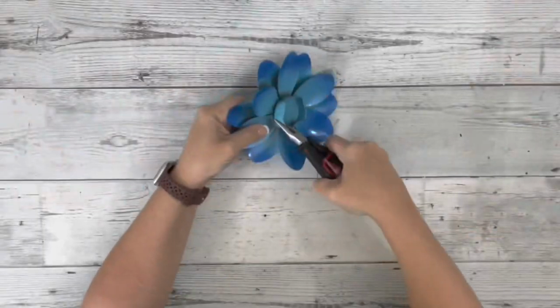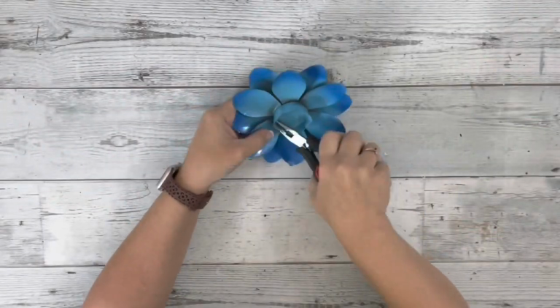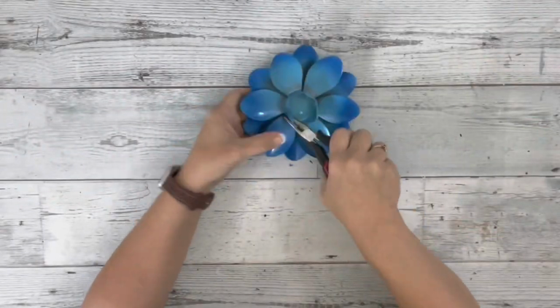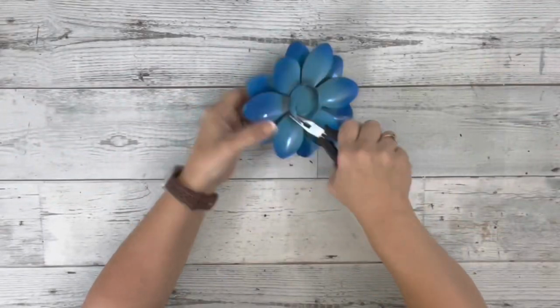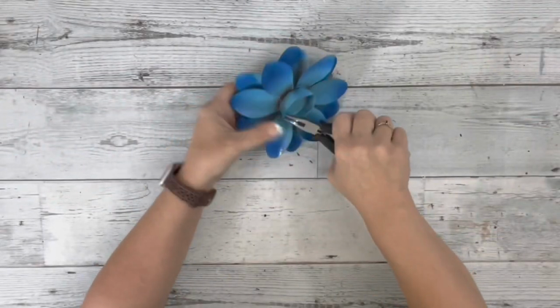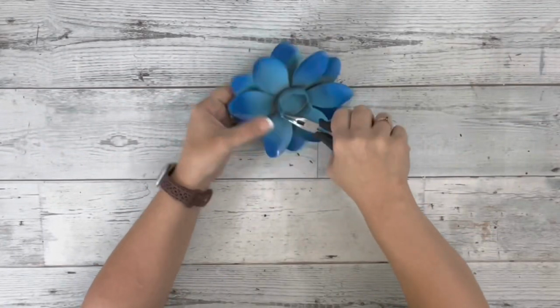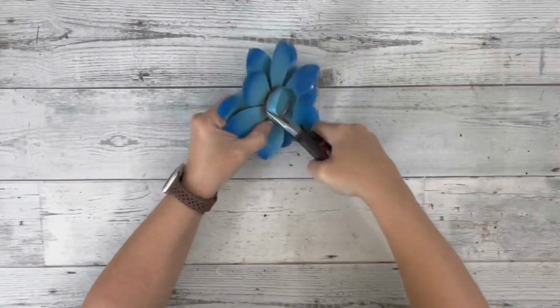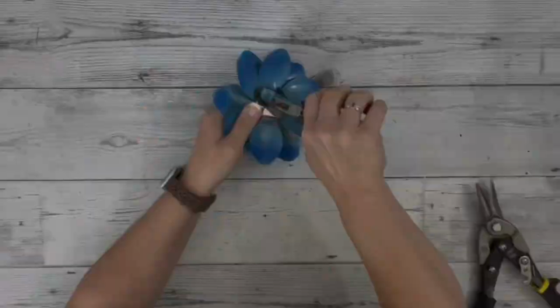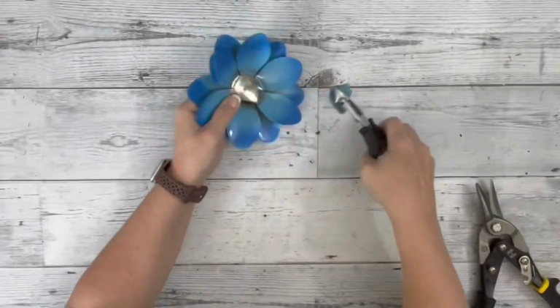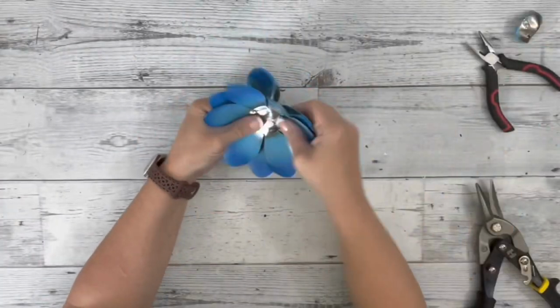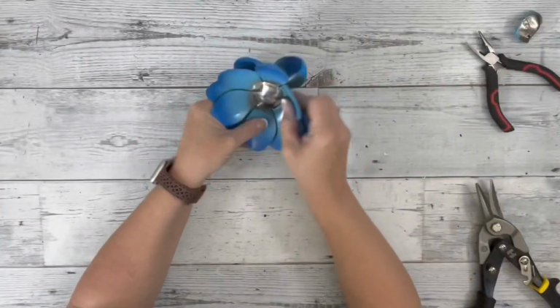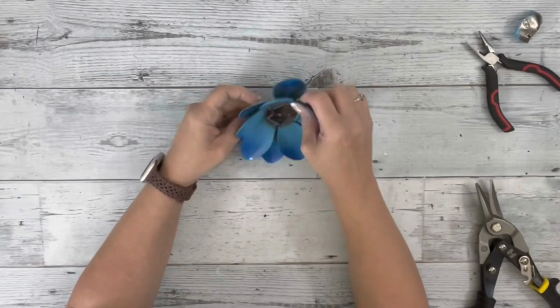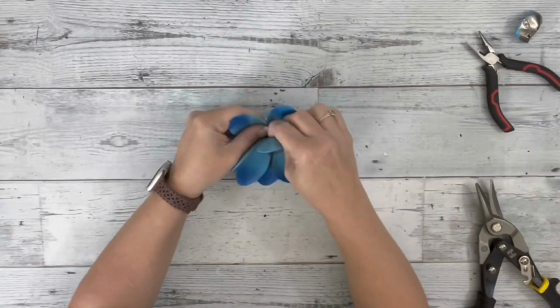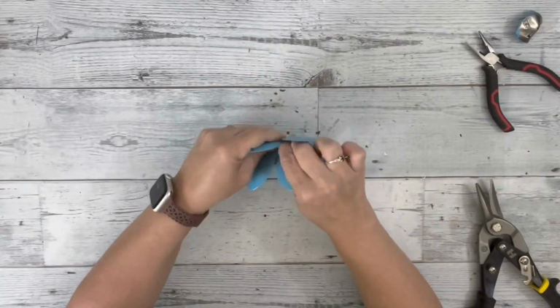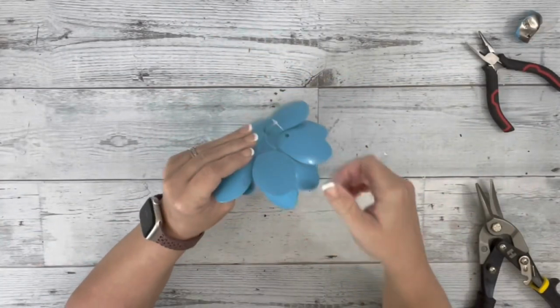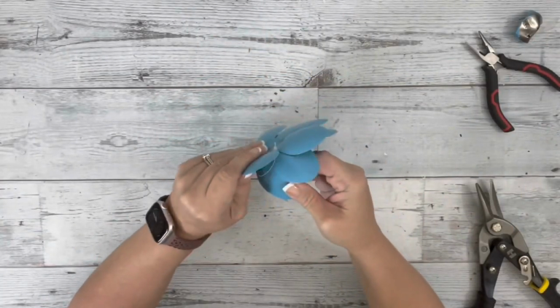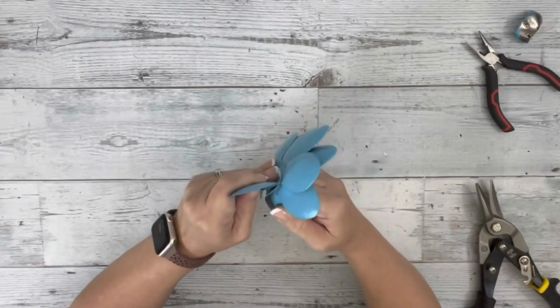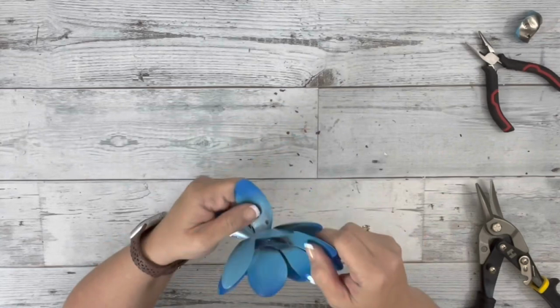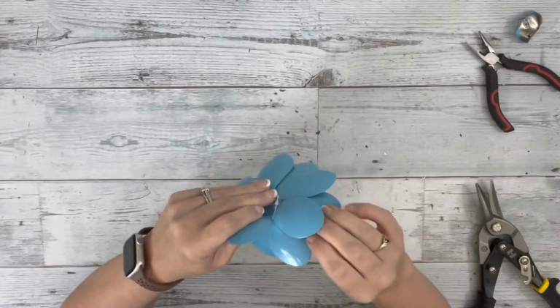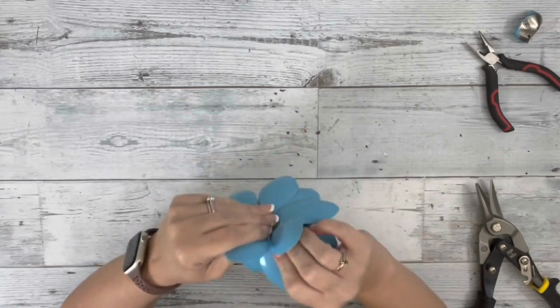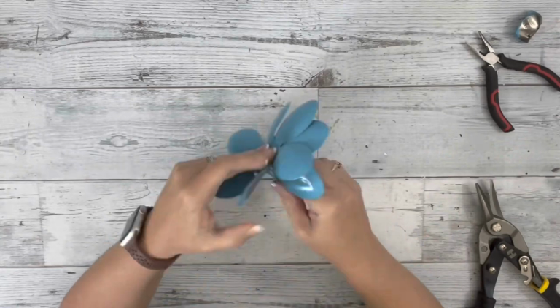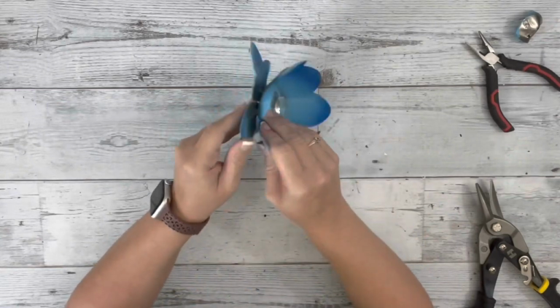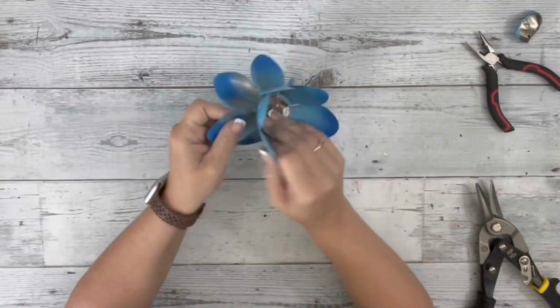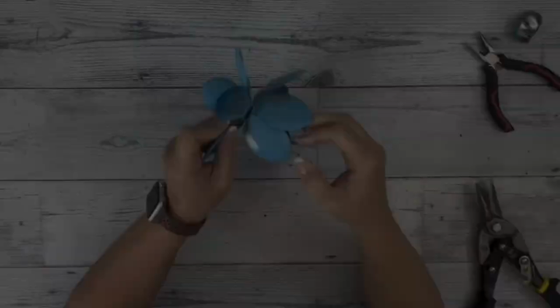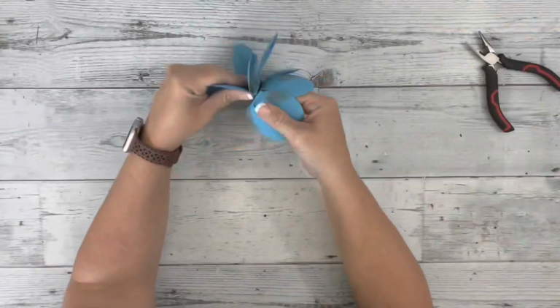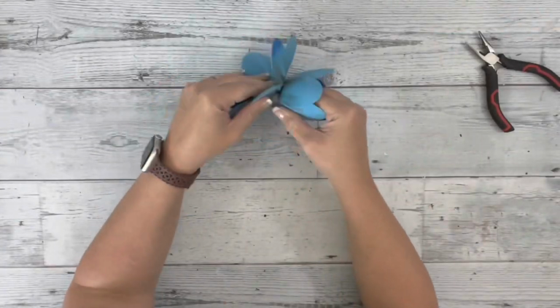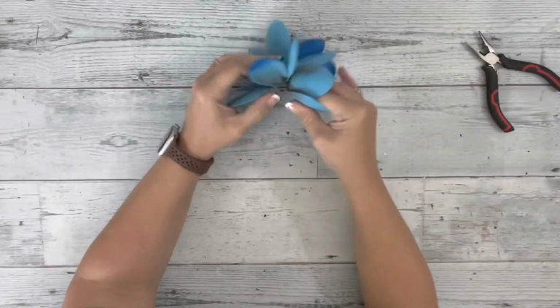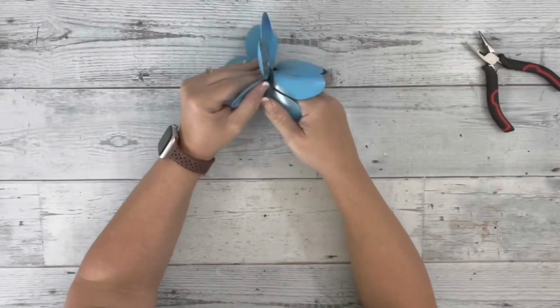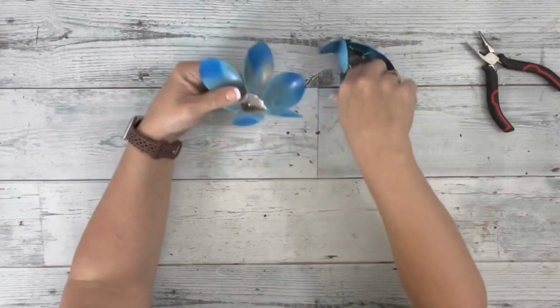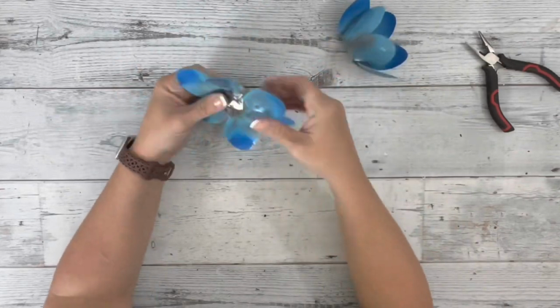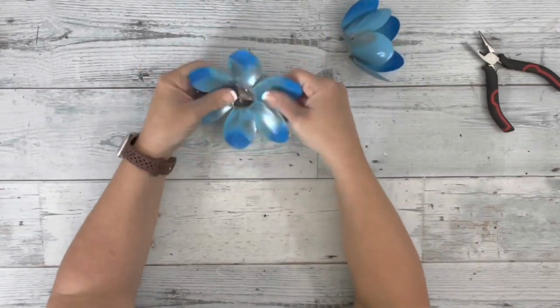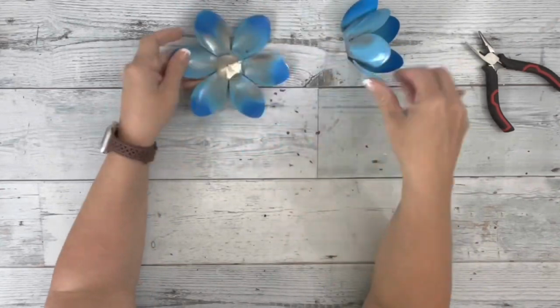I started by removing the center piece from the little candle holder. It did take a few minutes to get that off, just pulling it apart with some pliers and twisting it. And it came off and I just separated those two flower pieces.